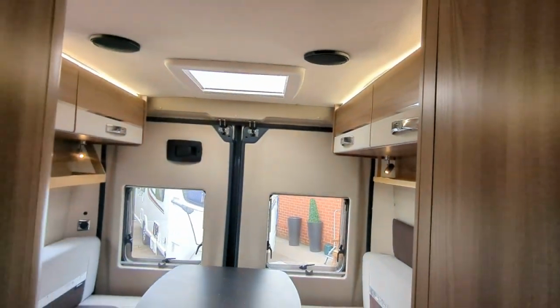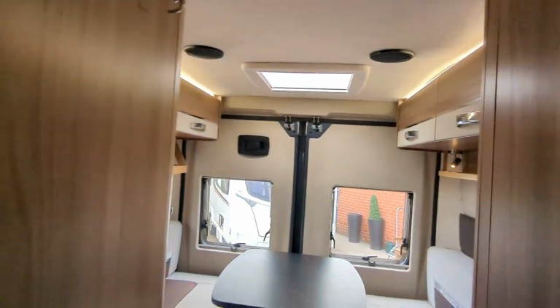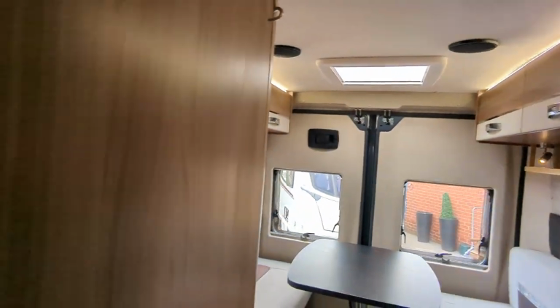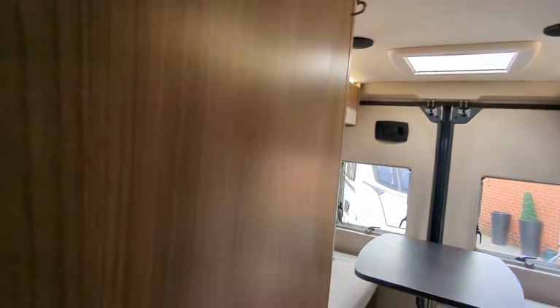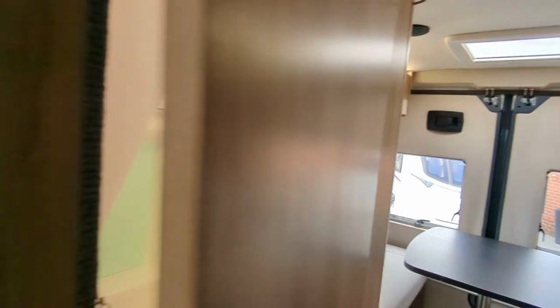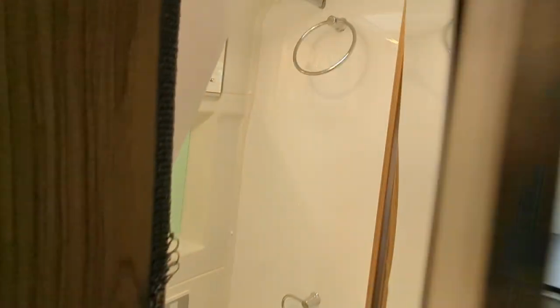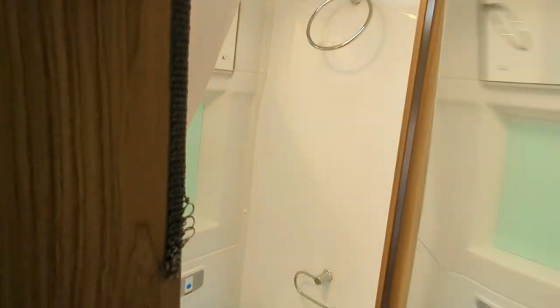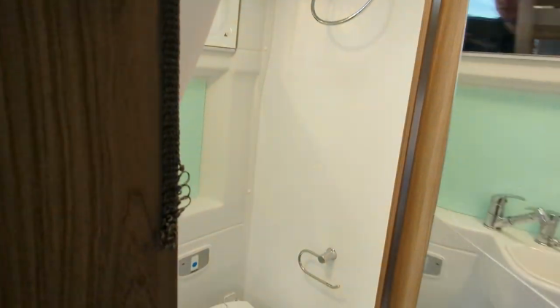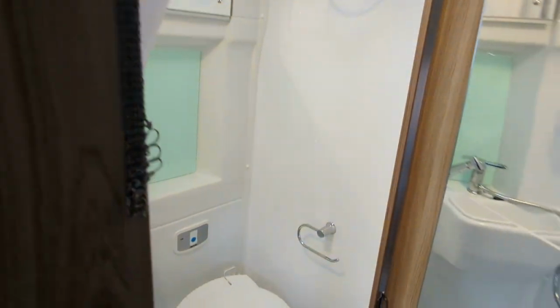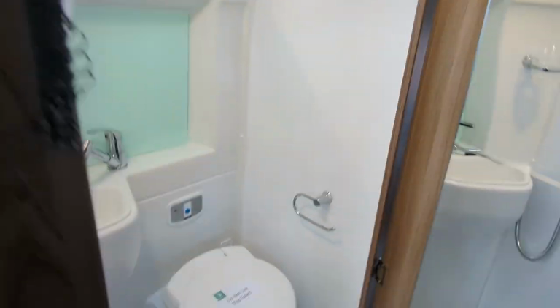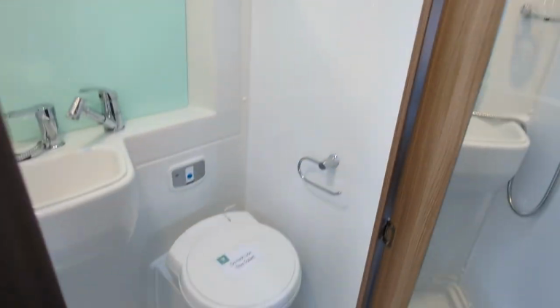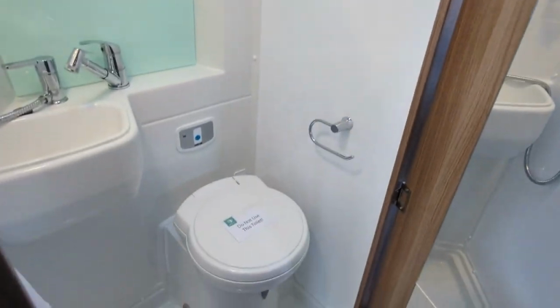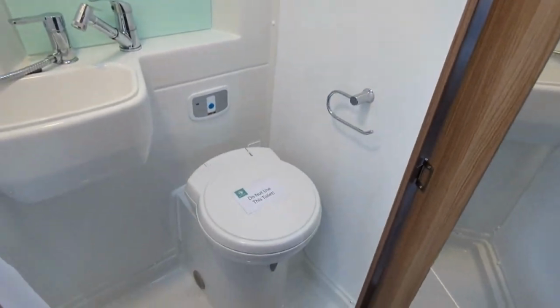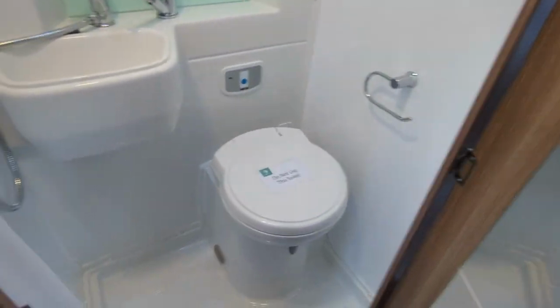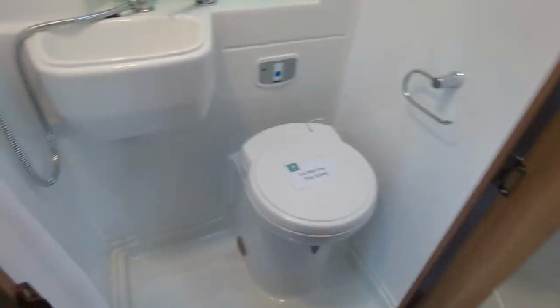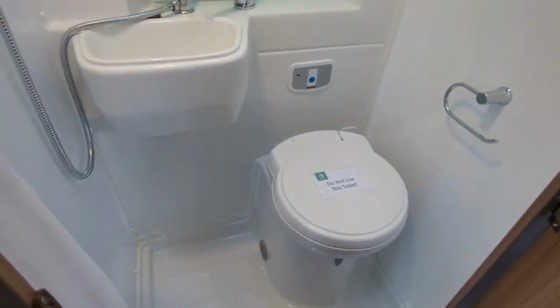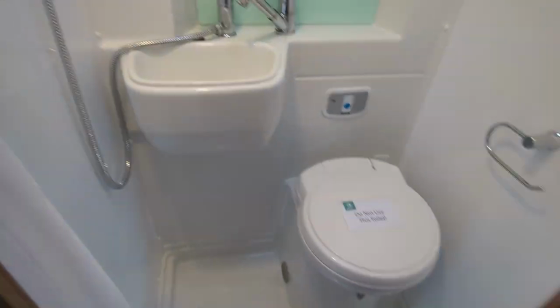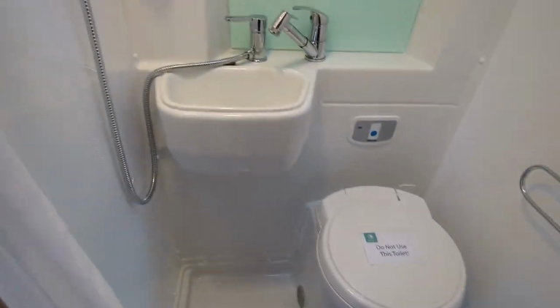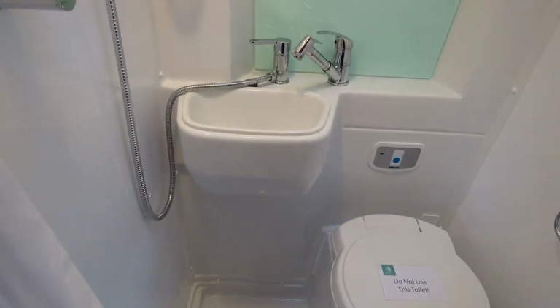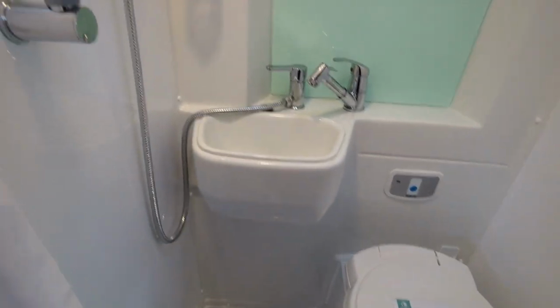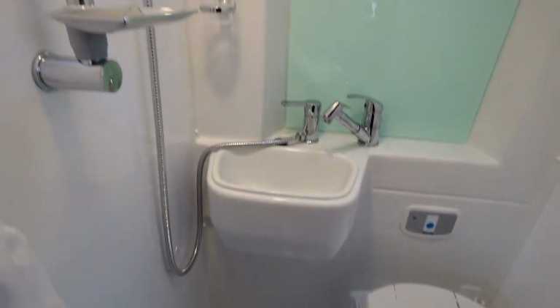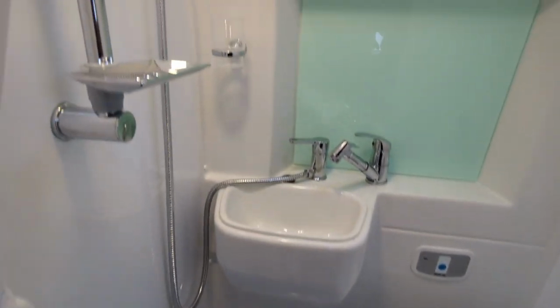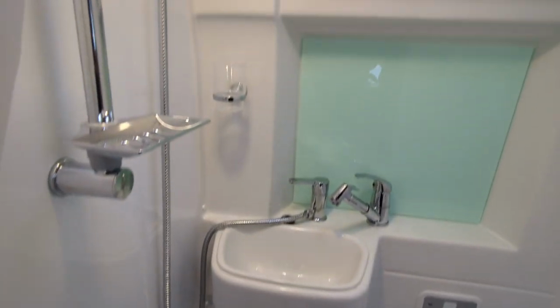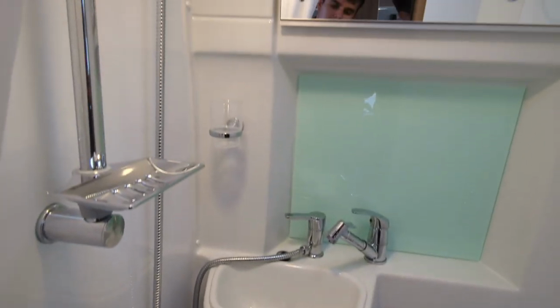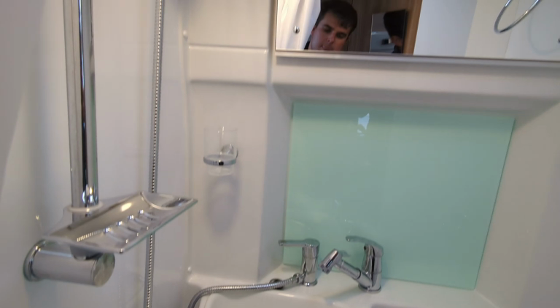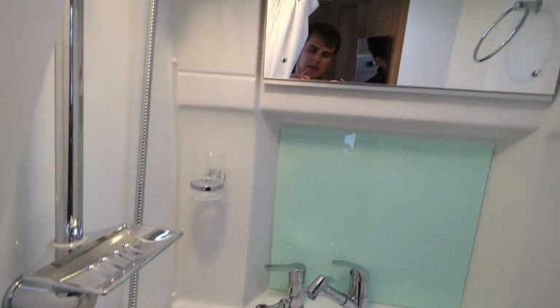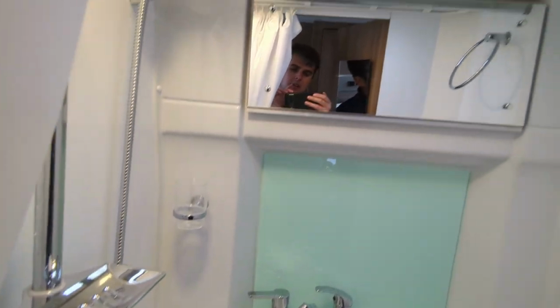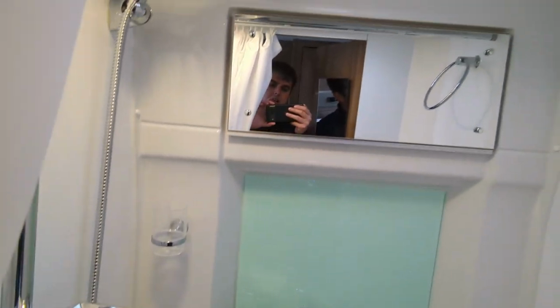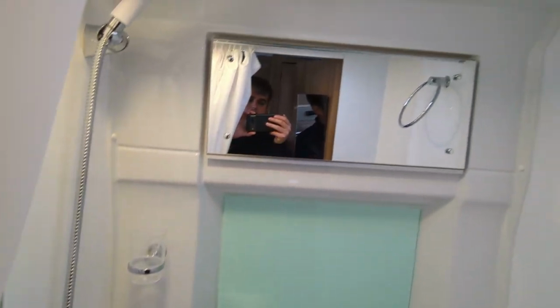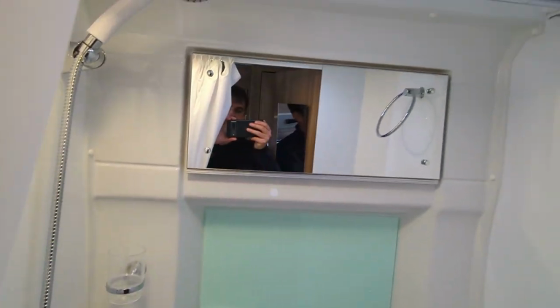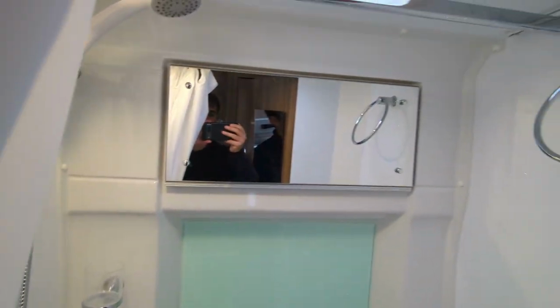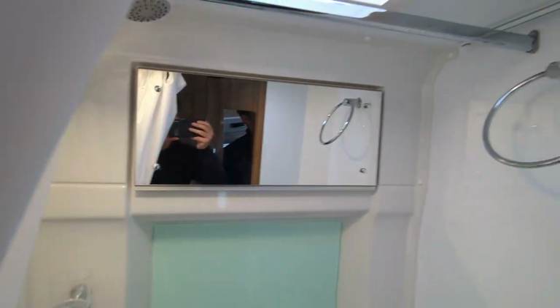You've got your bathroom in here — just in this cupboard — toilet, sink, your shower, and a mirror just up at the top.